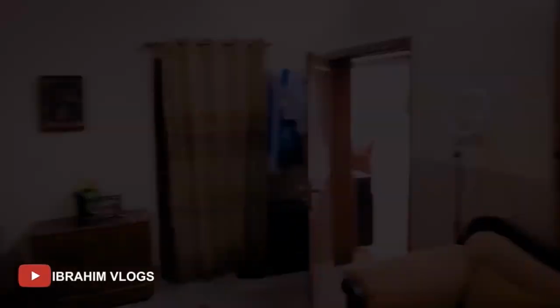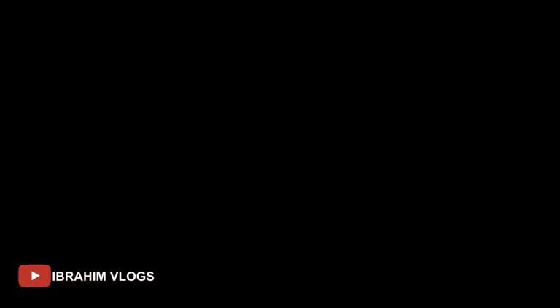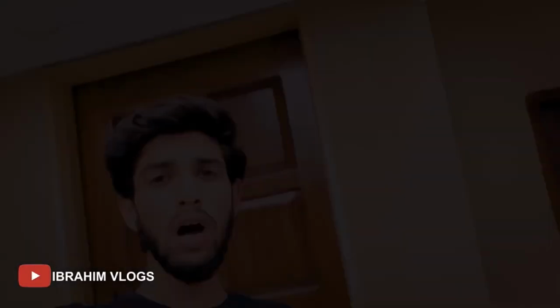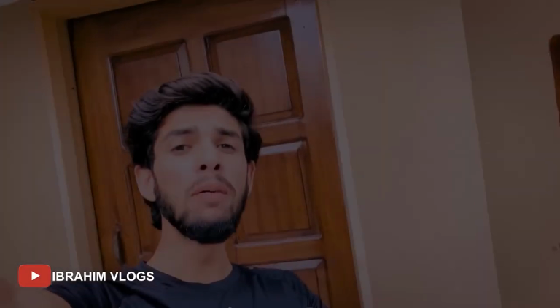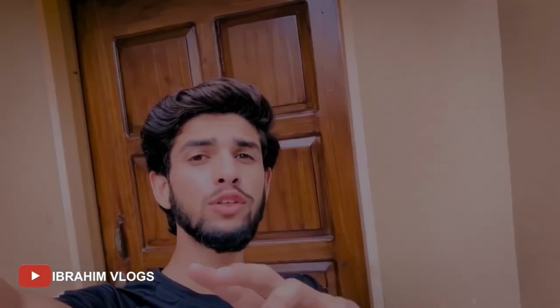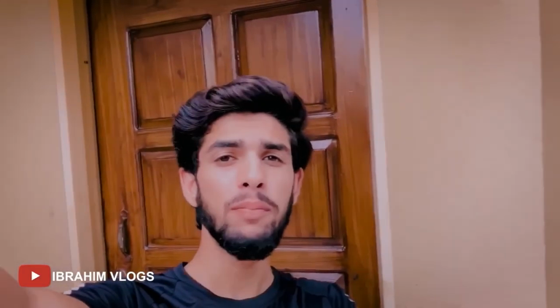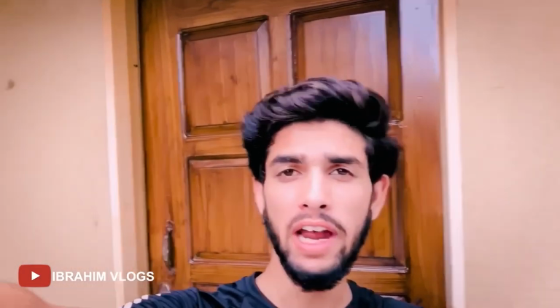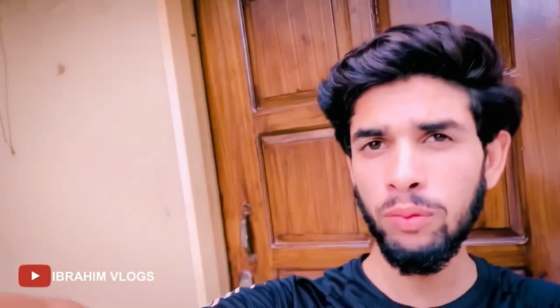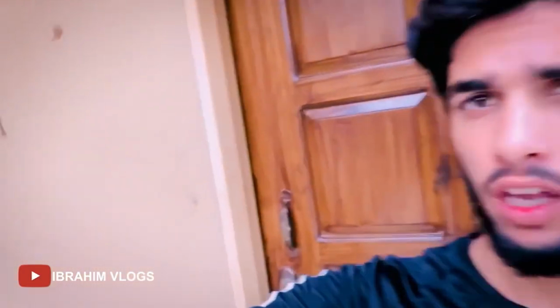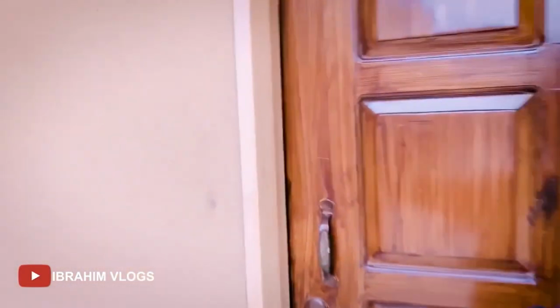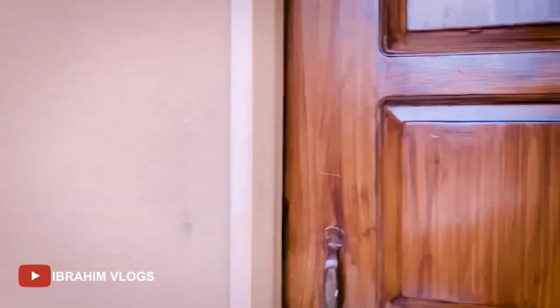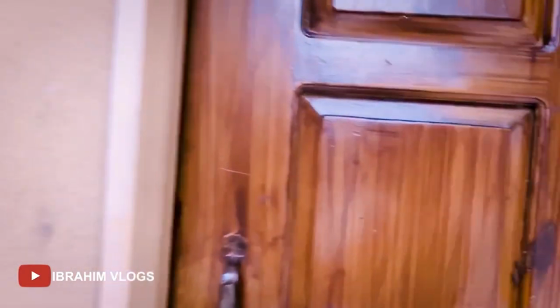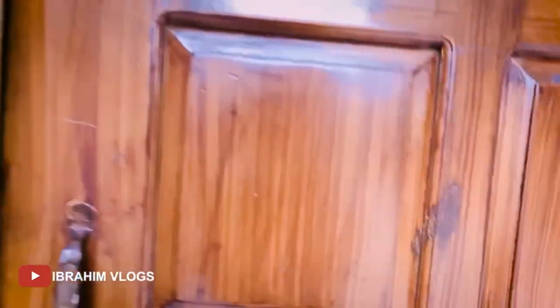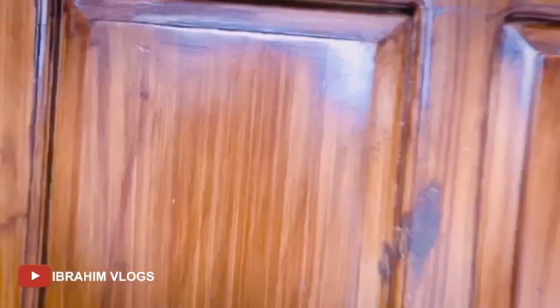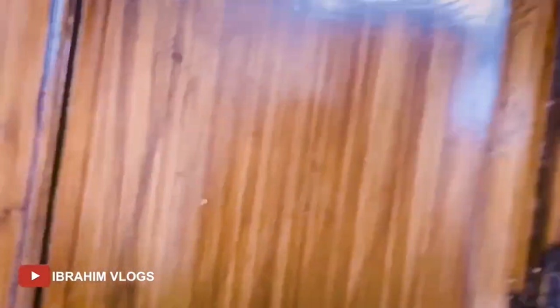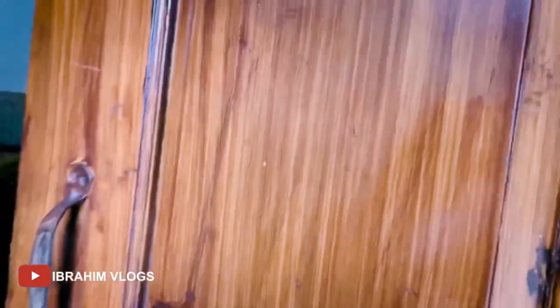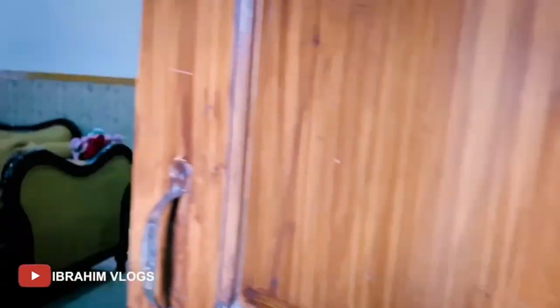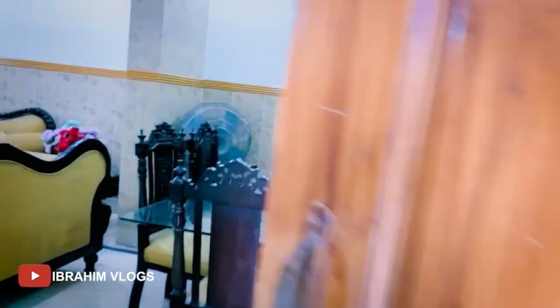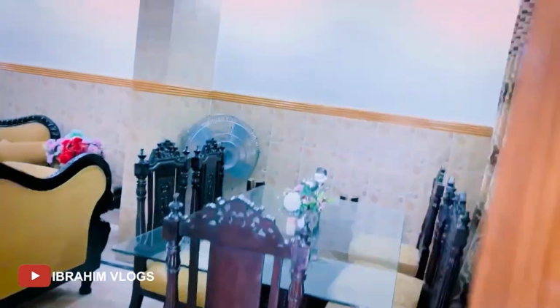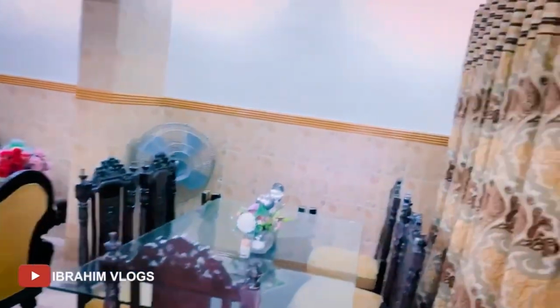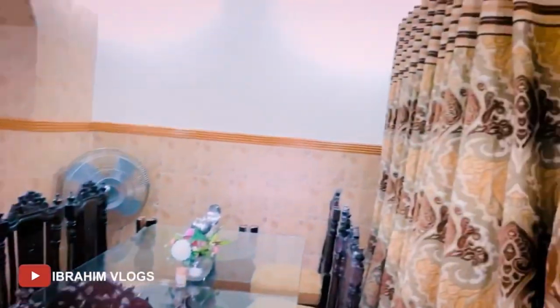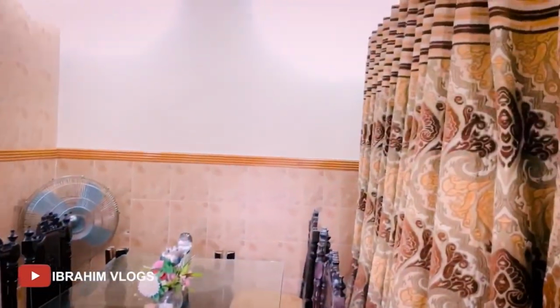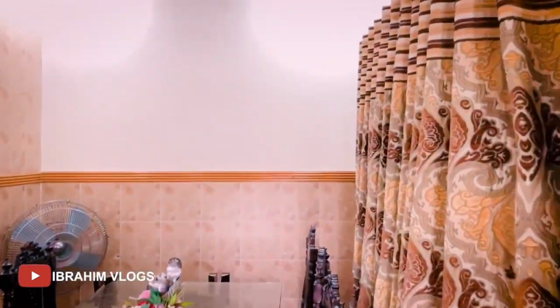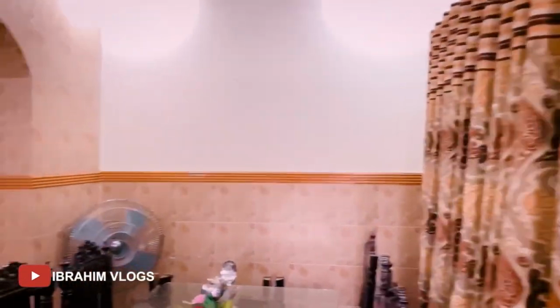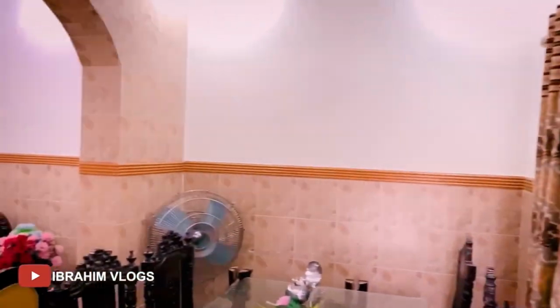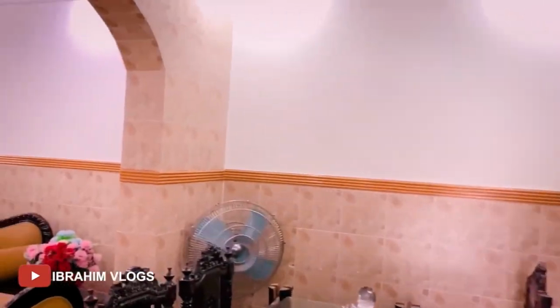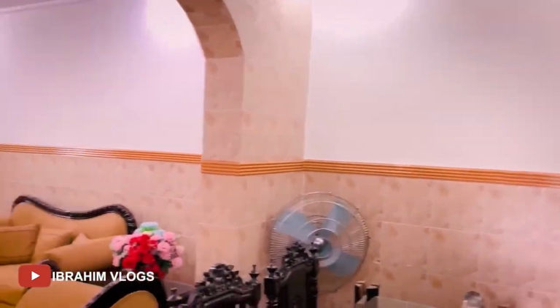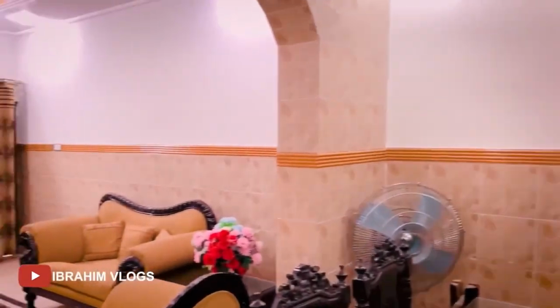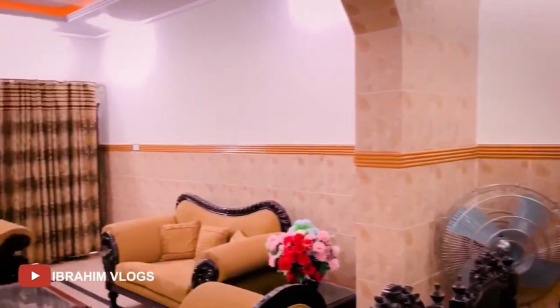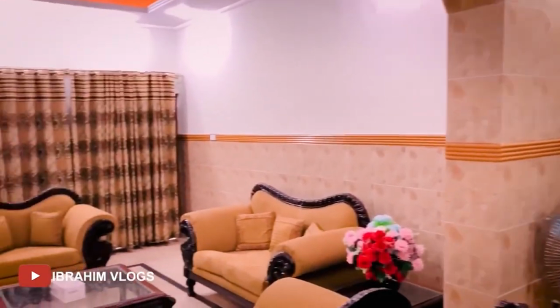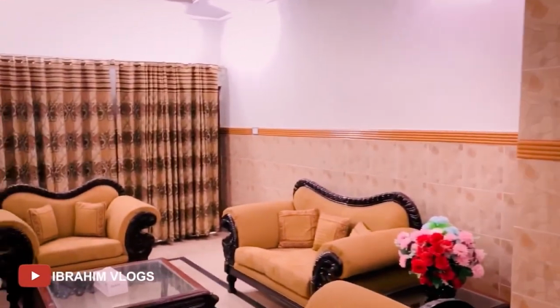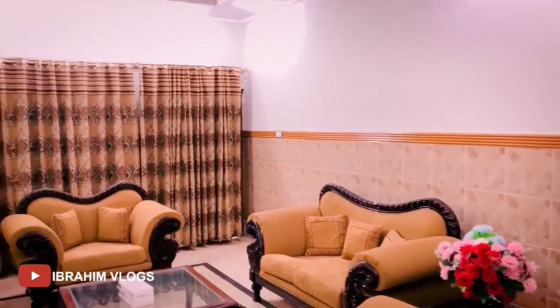This is my room. Now we are going to our drawing room. This is our drawing room.